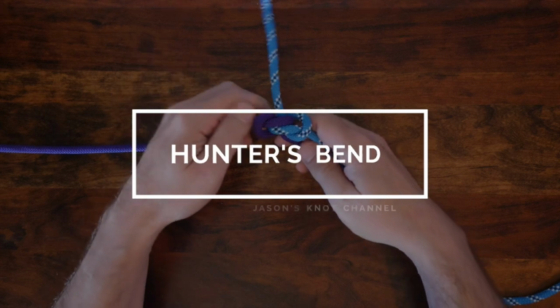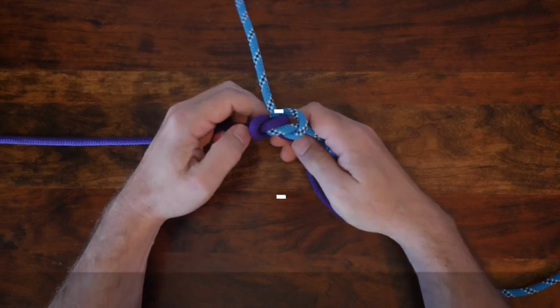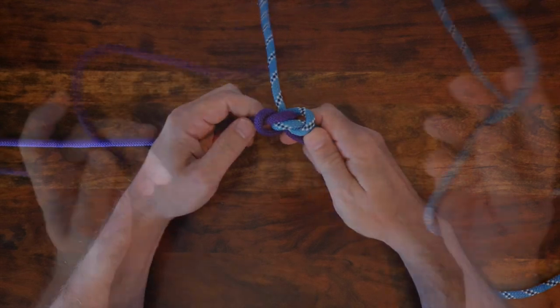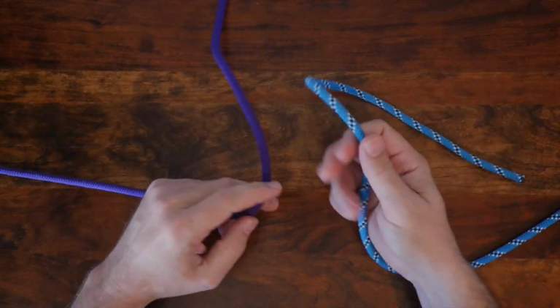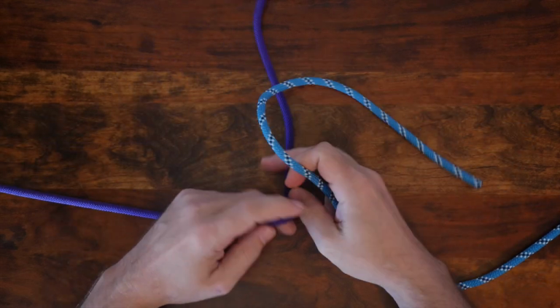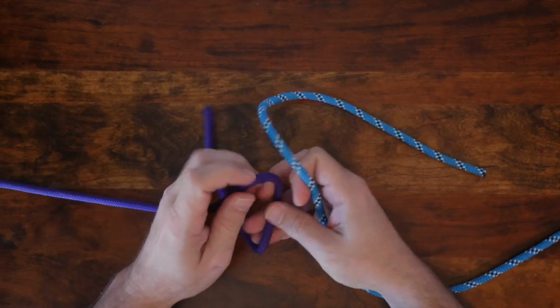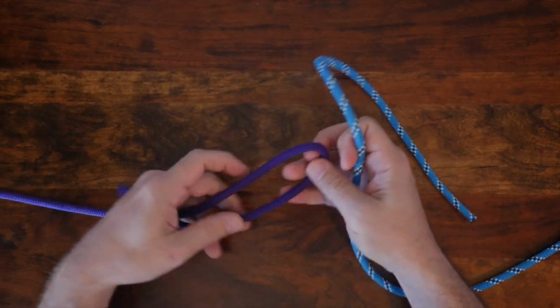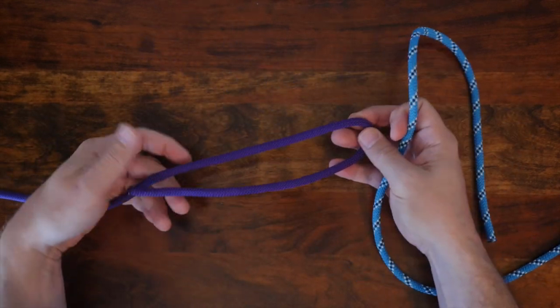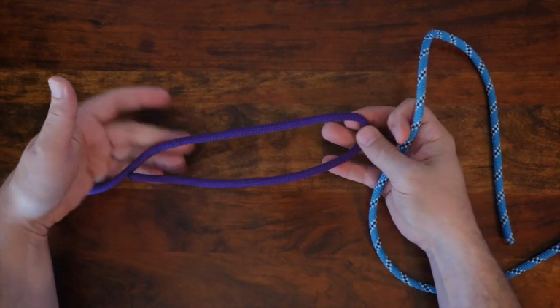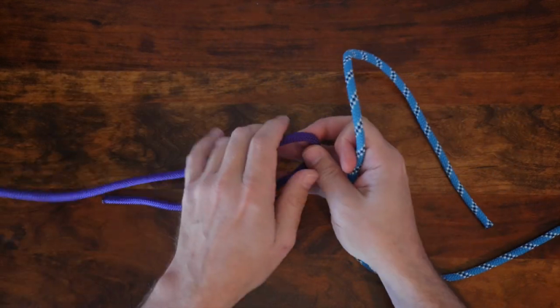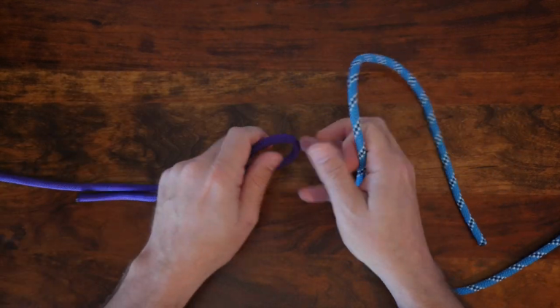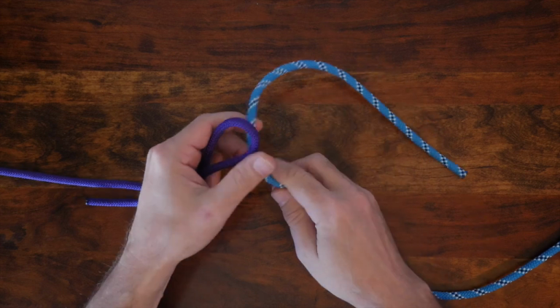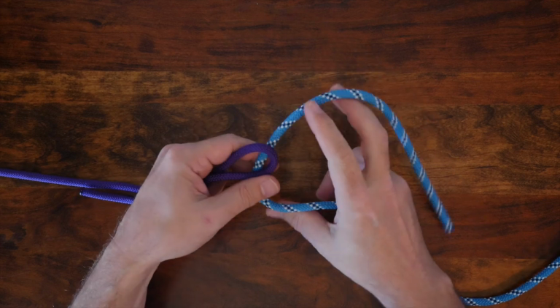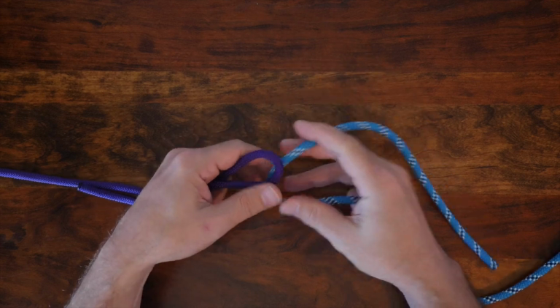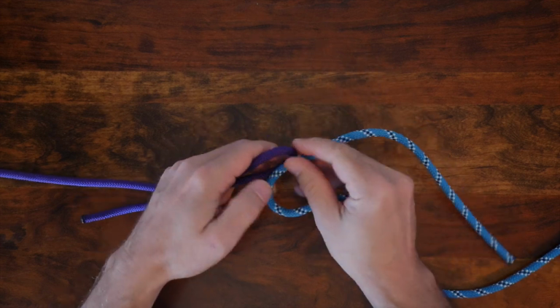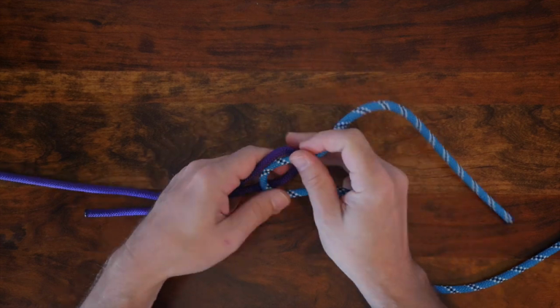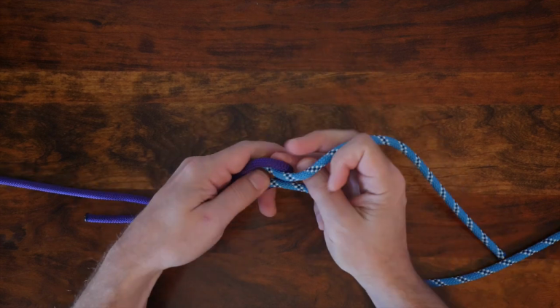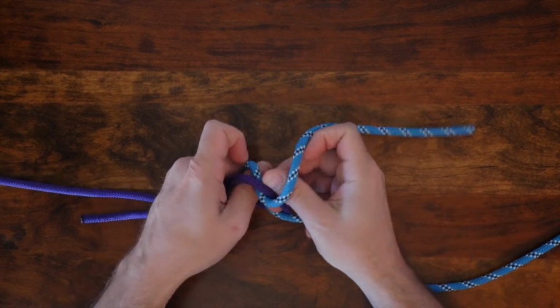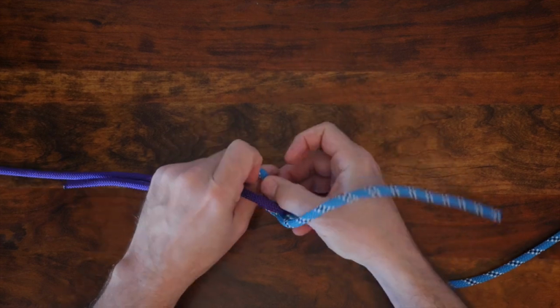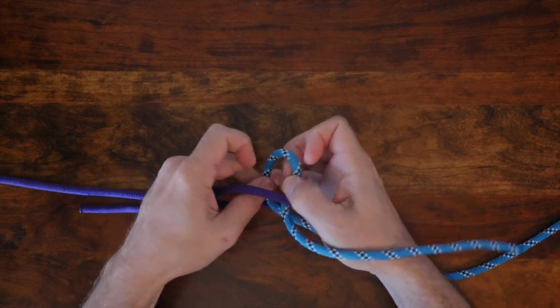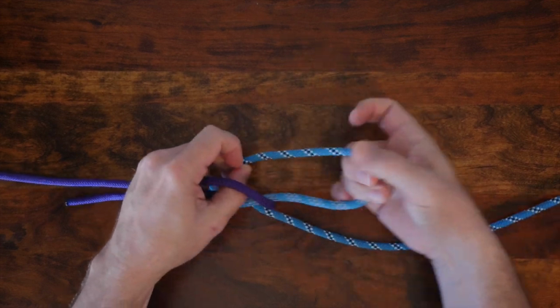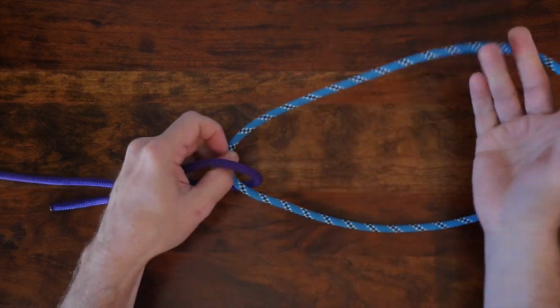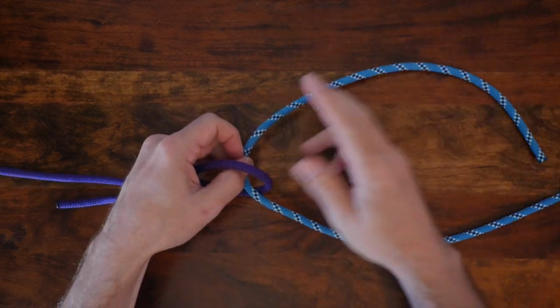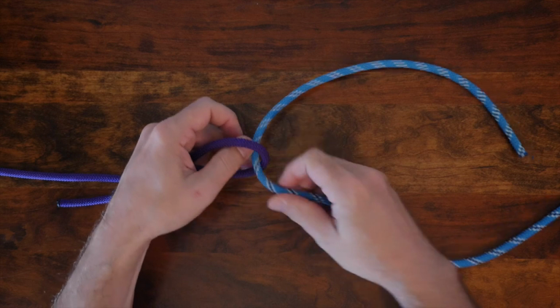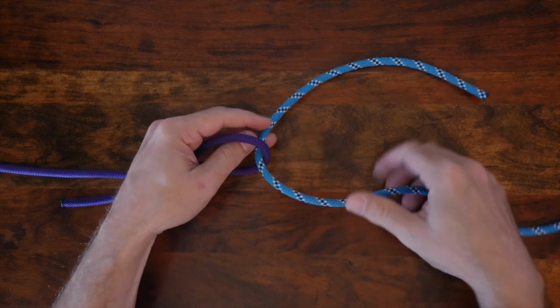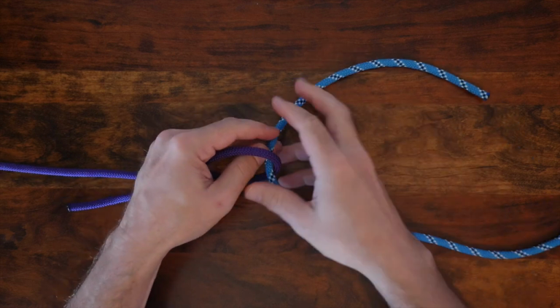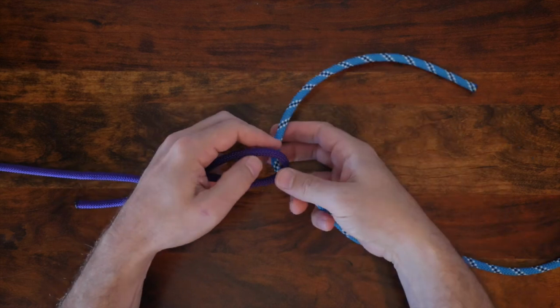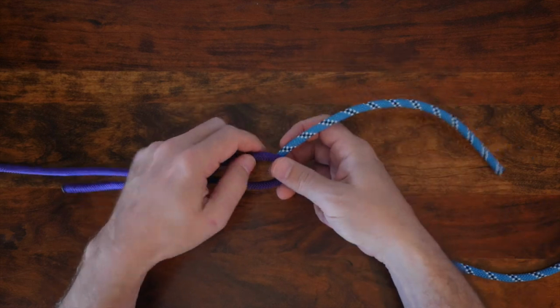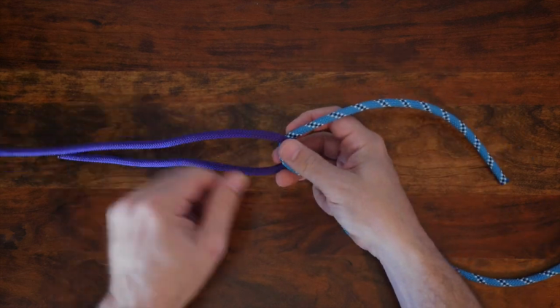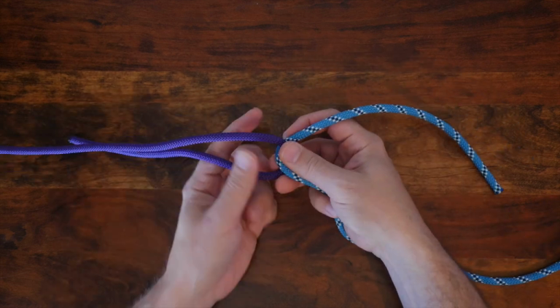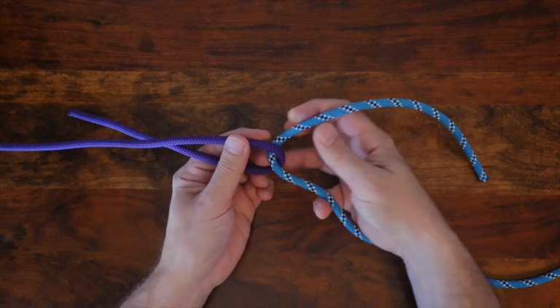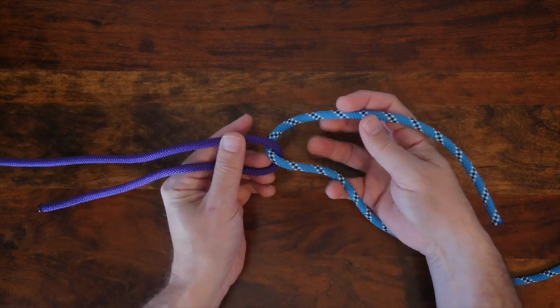The Hunter's Bend is also known as the Rigger's Bend, and it's a popular and useful way to tie two ropes together. The Hunter's Bend gets its name from Dr. Edward Hunter, who's claimed to have been the inventor of the knot in the late 1970s.